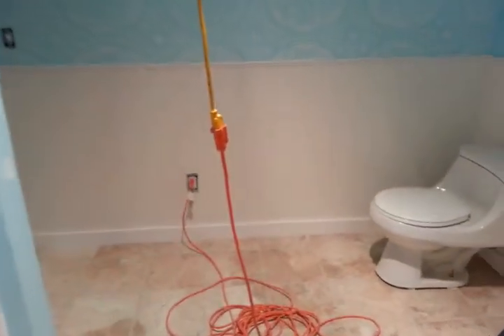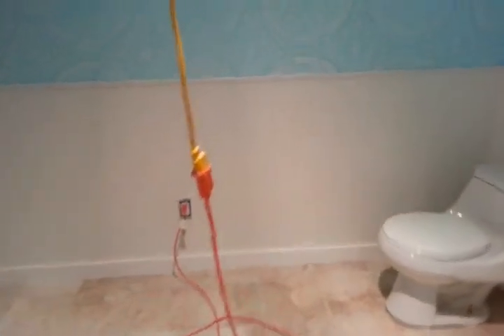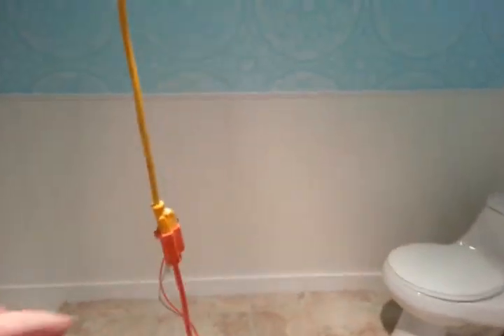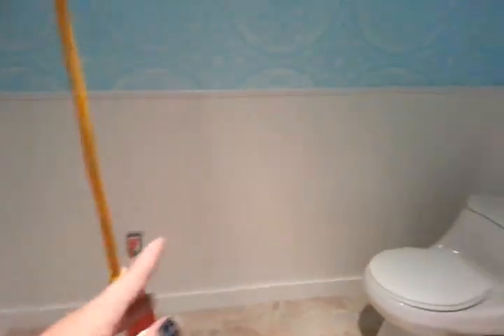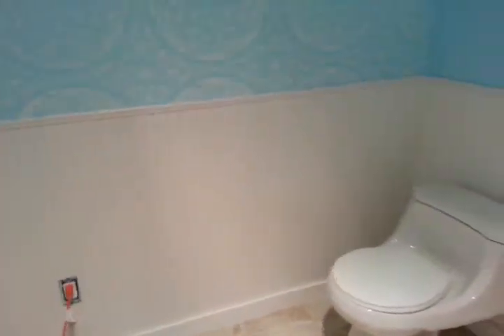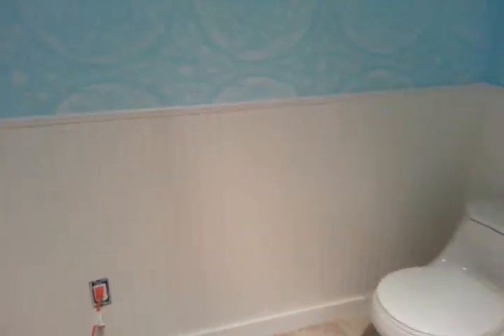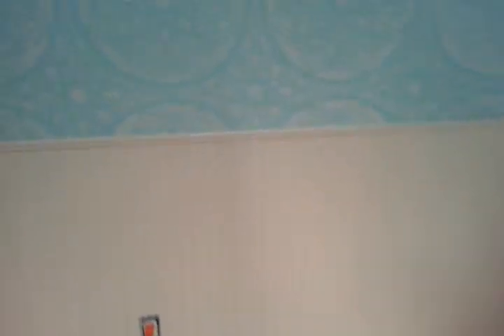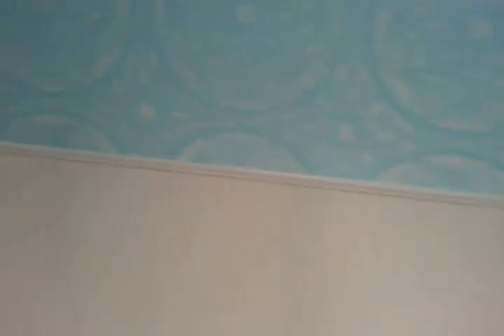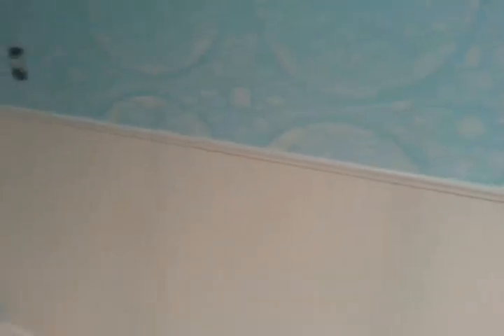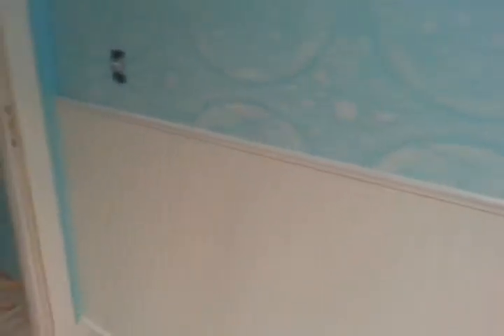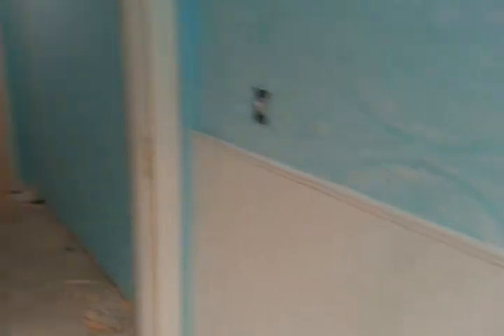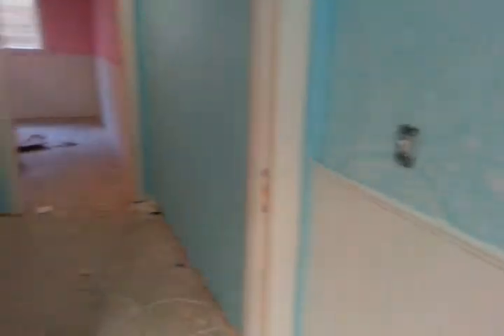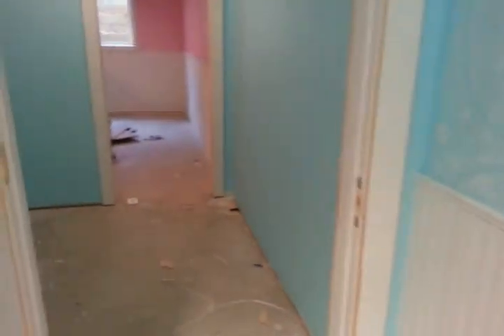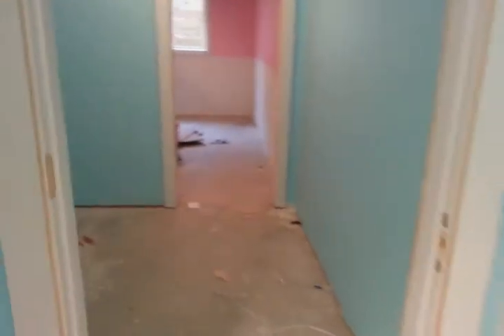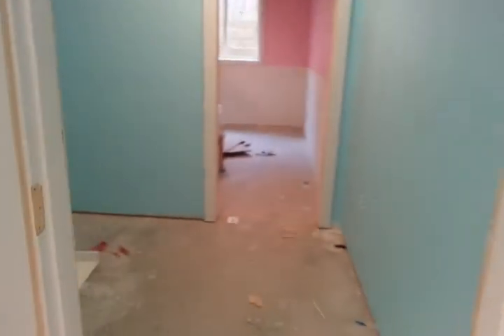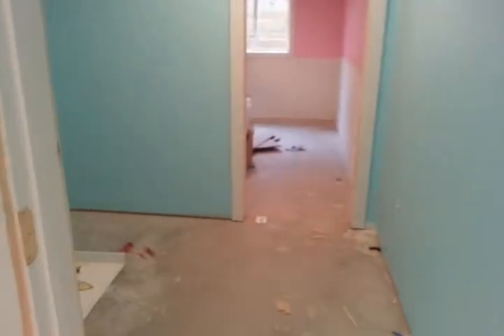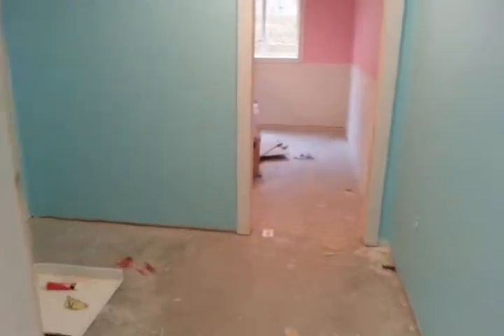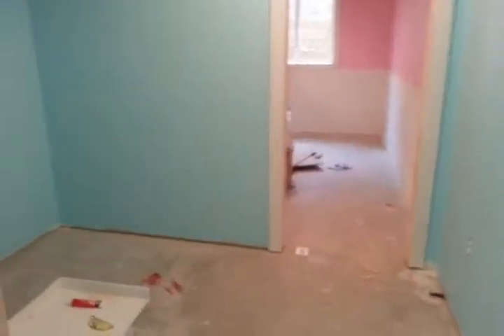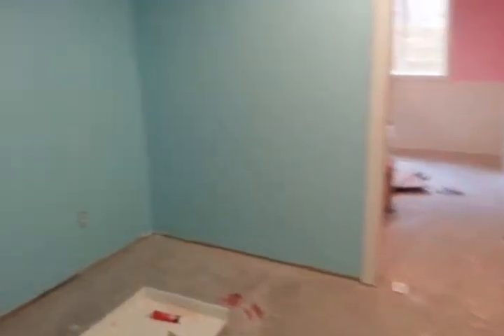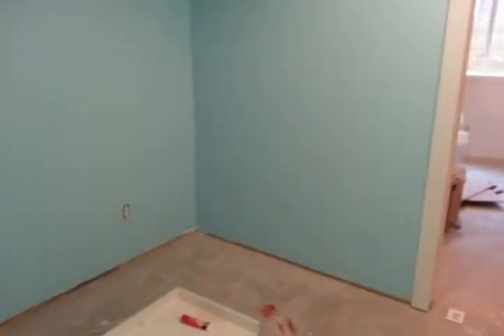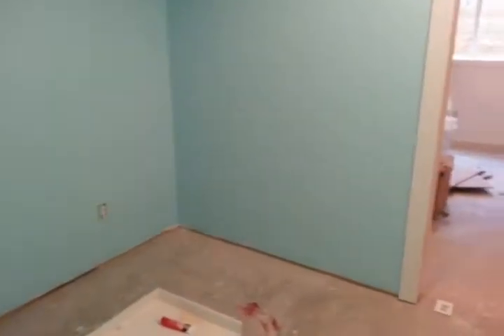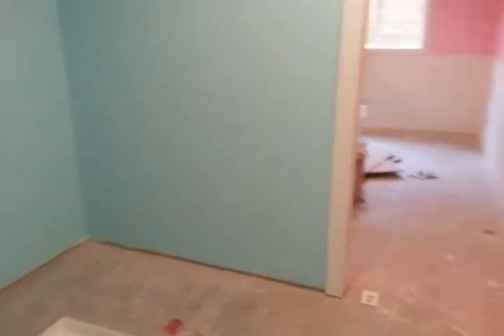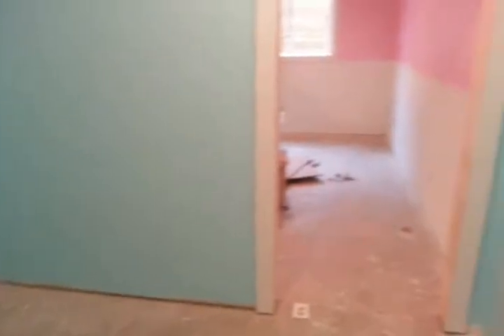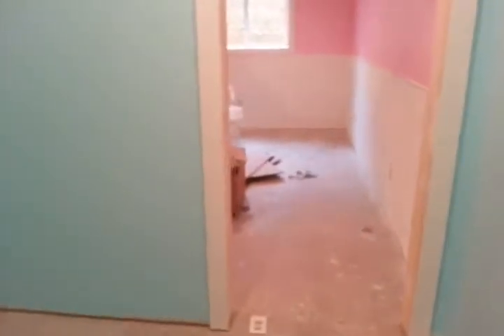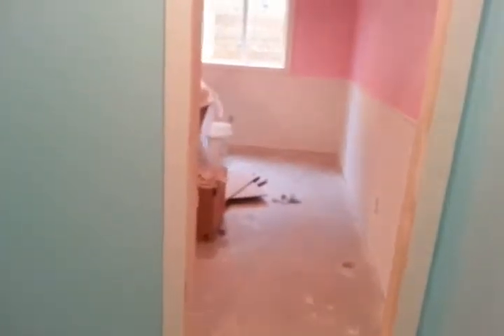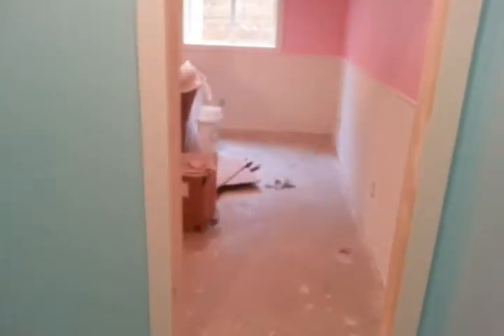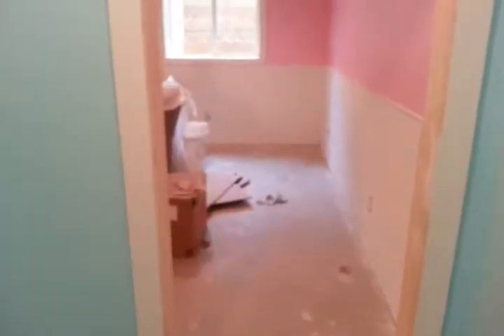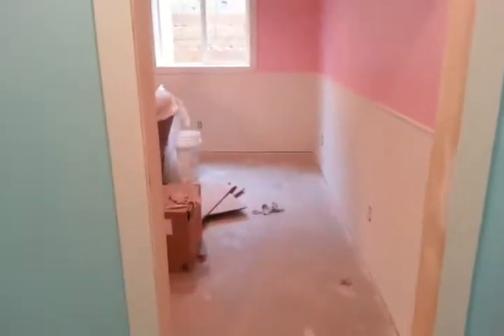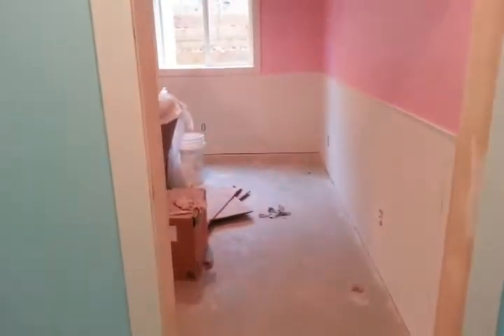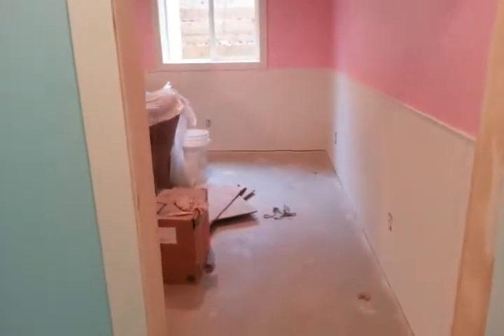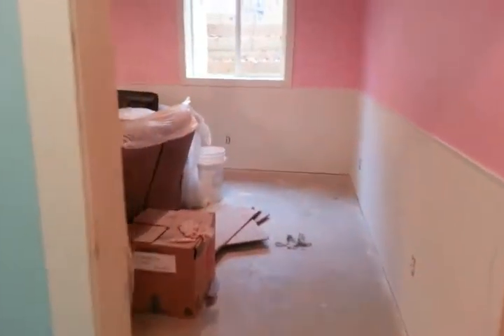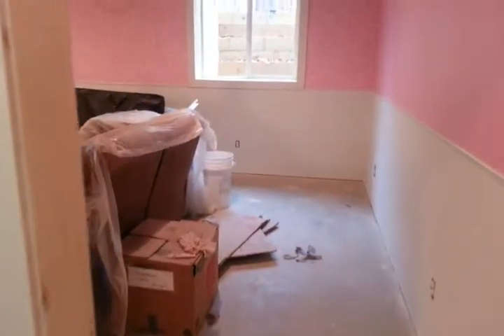Walking through into the girls' closet. Not much to see in here, but it's huge. Into their room.